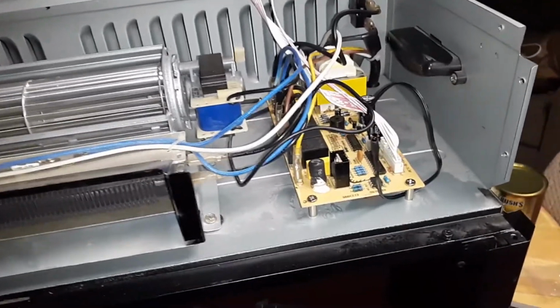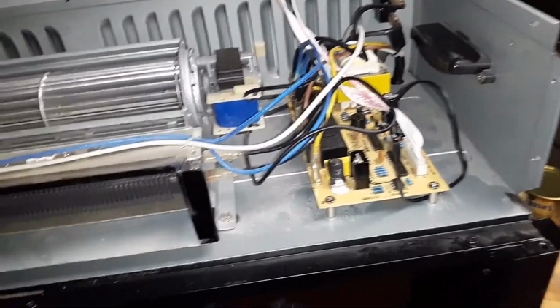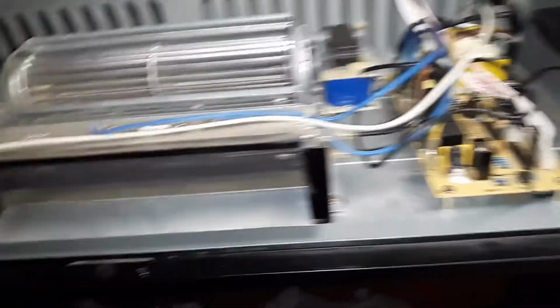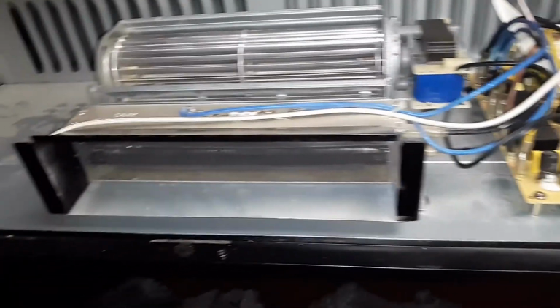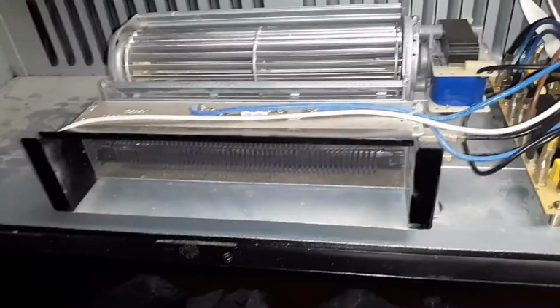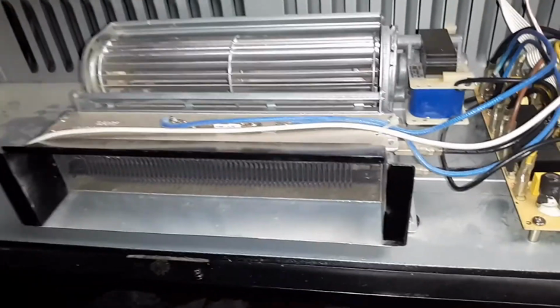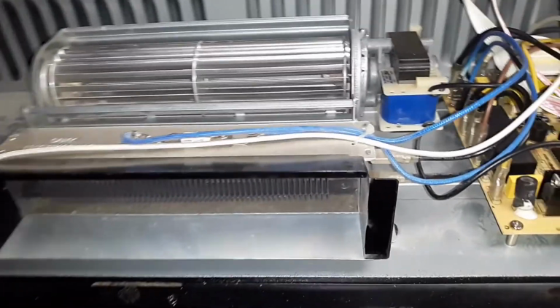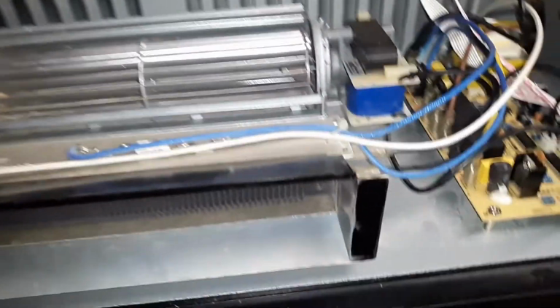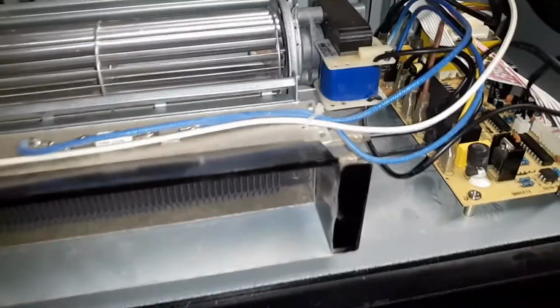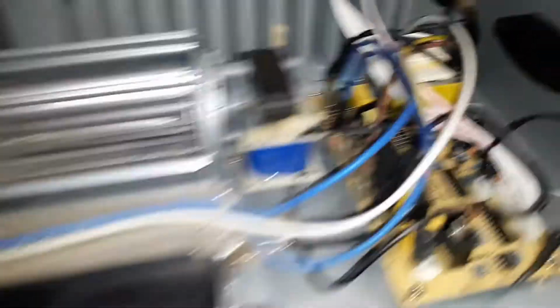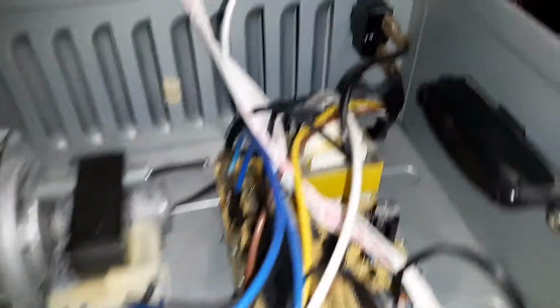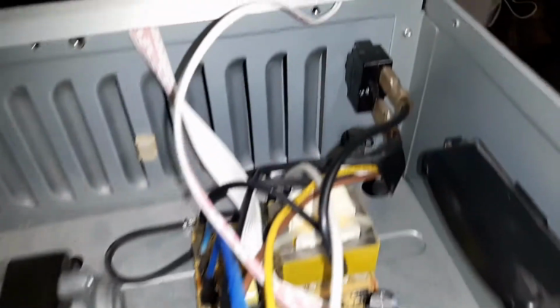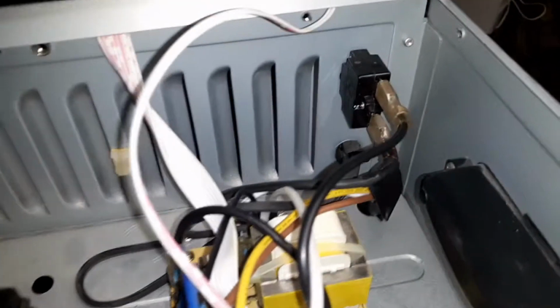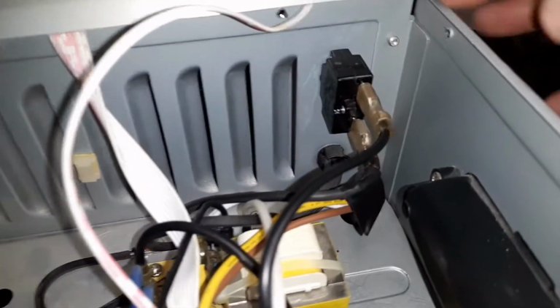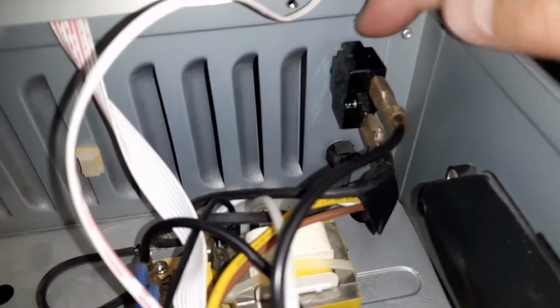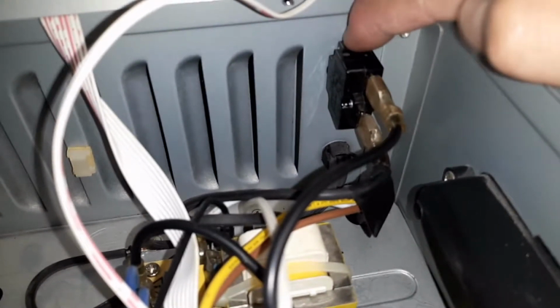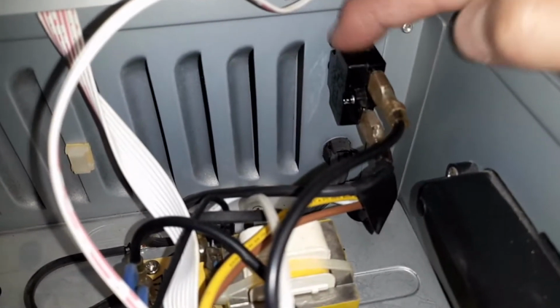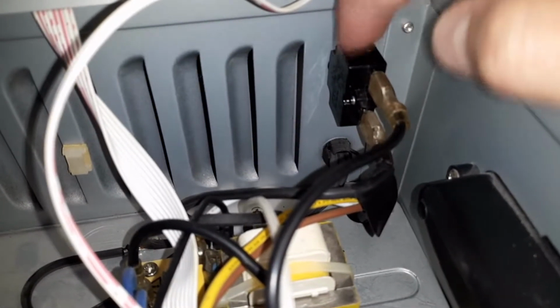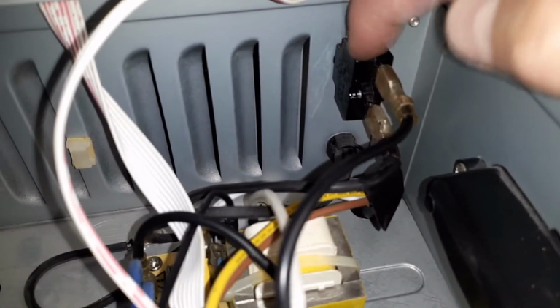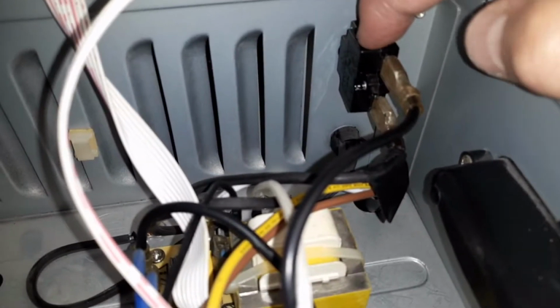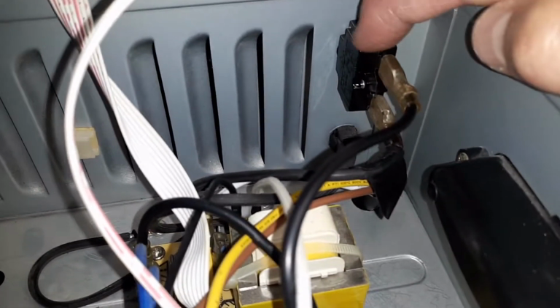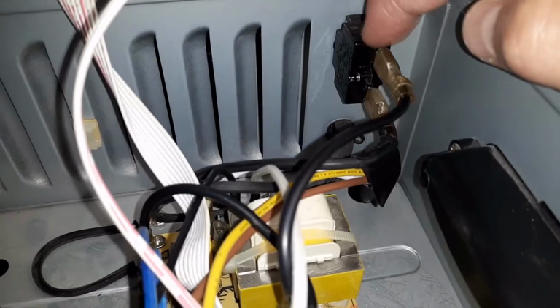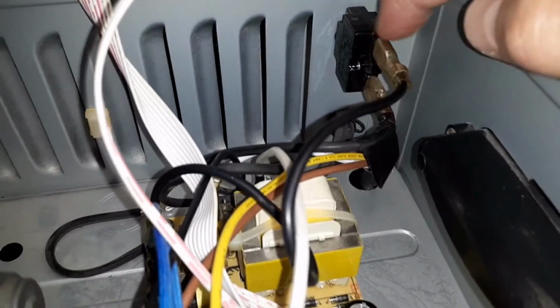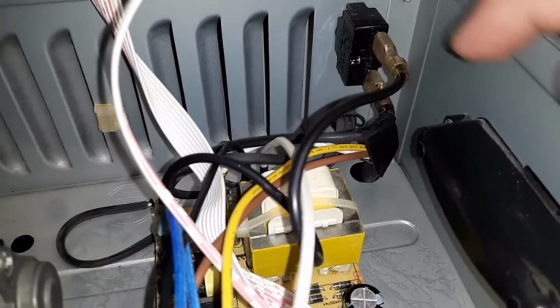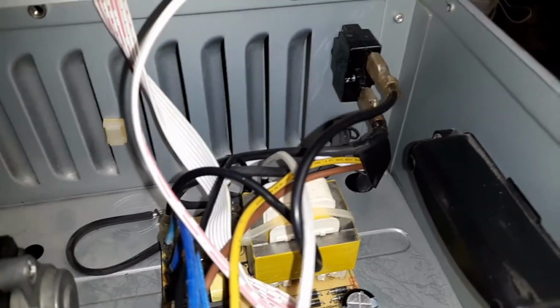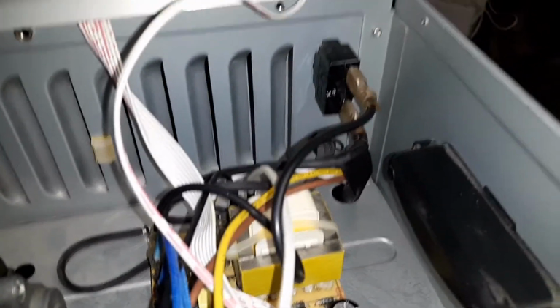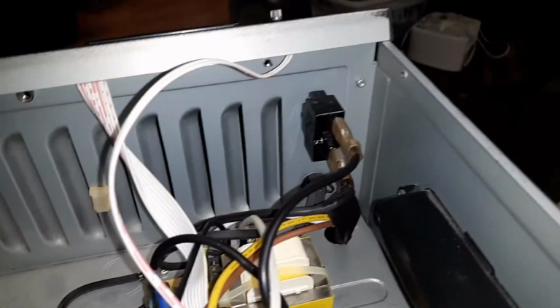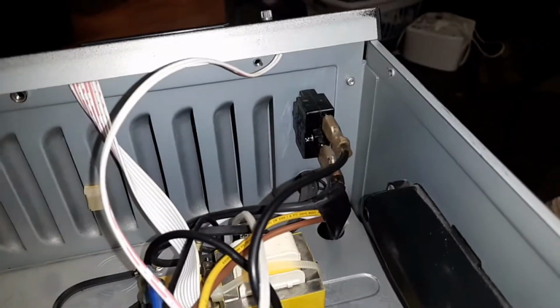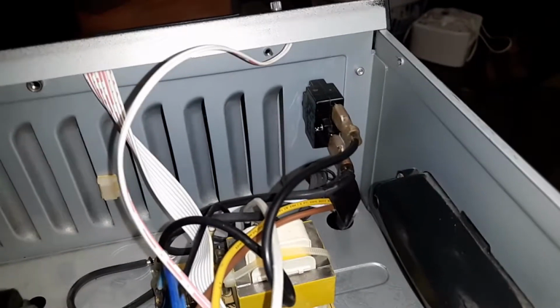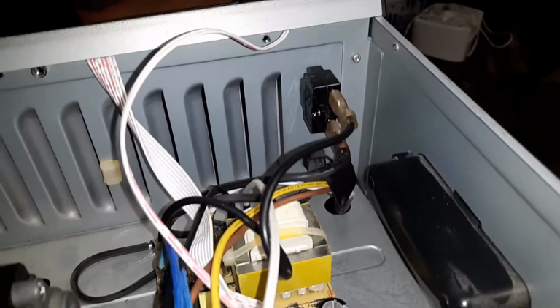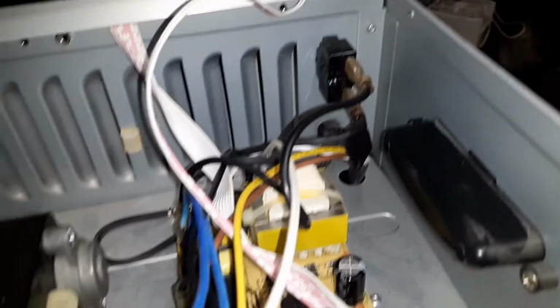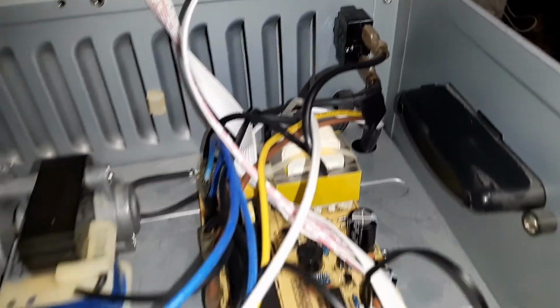This unit had stopped working — it blew its little circuit breaker, which is on the back of the unit. I had to pull it out, and it had failed so it wouldn't turn back on.